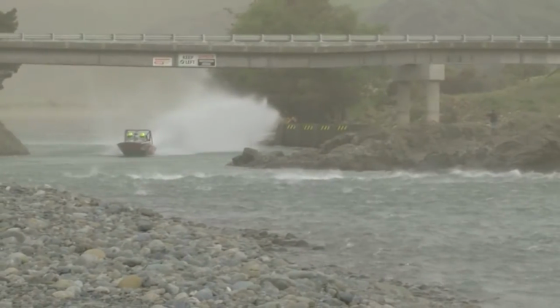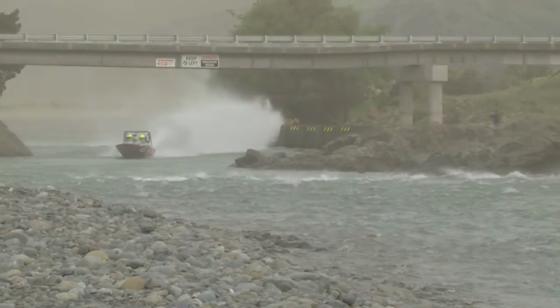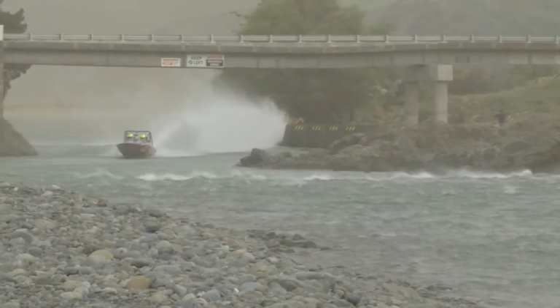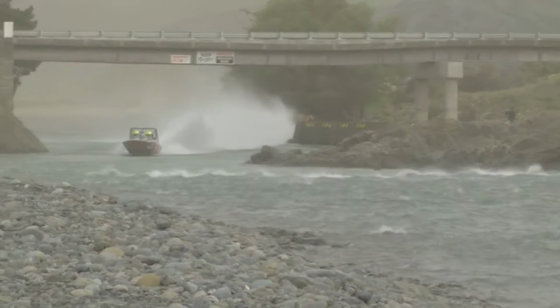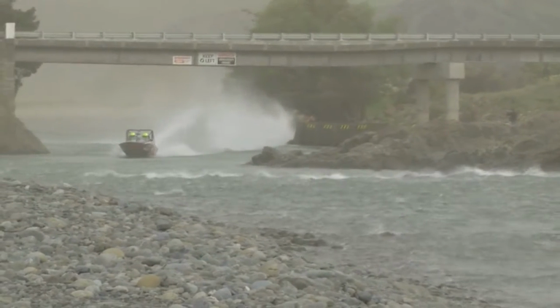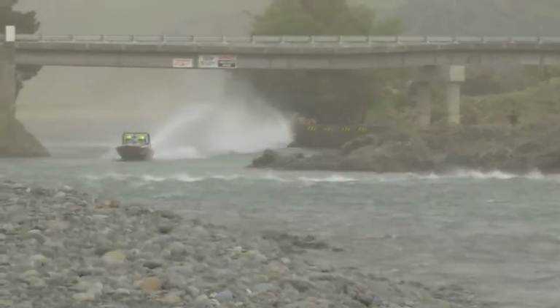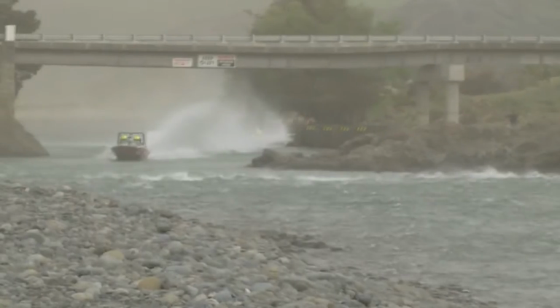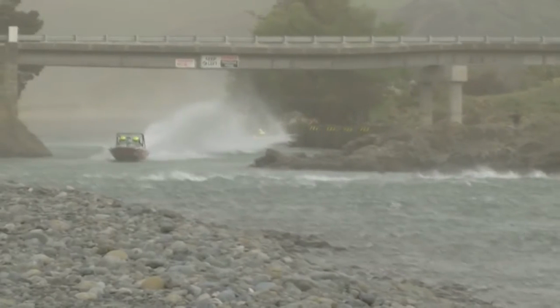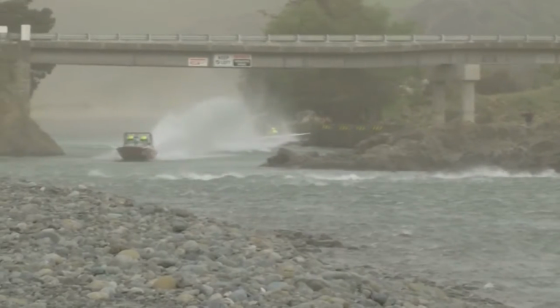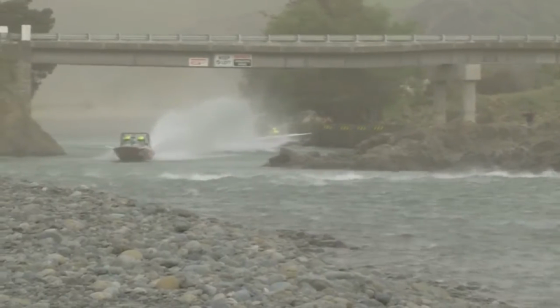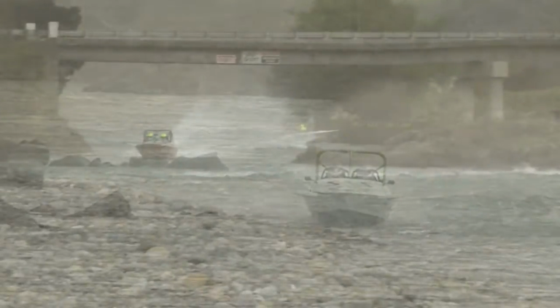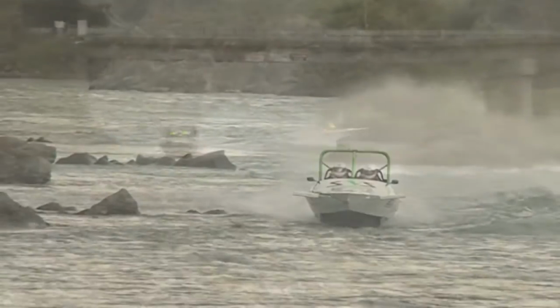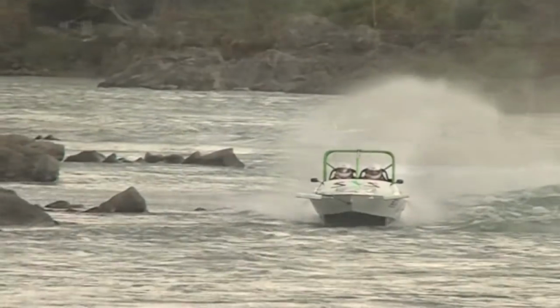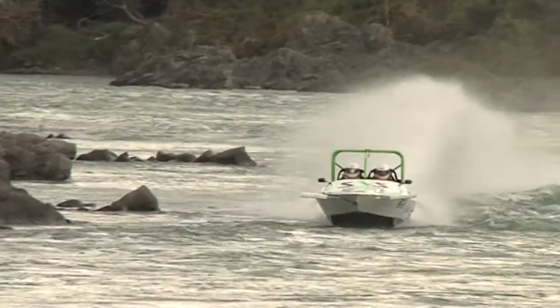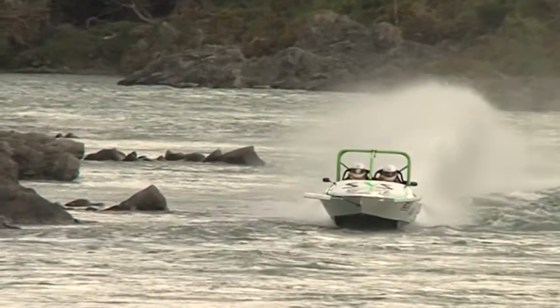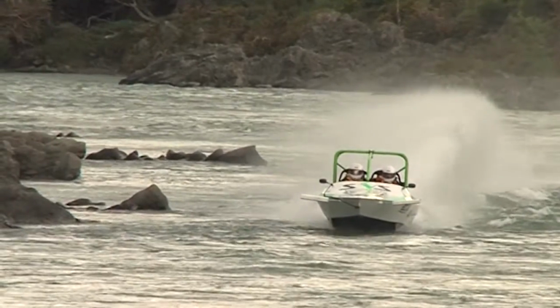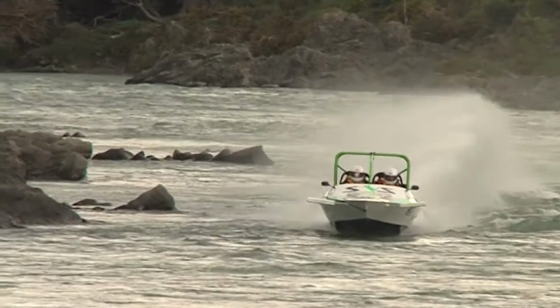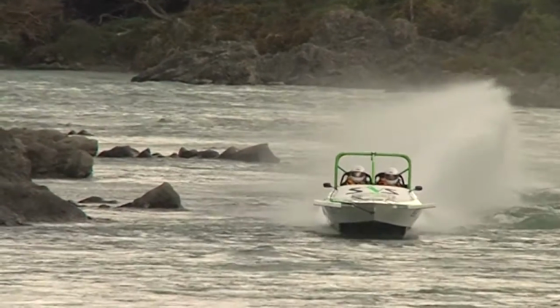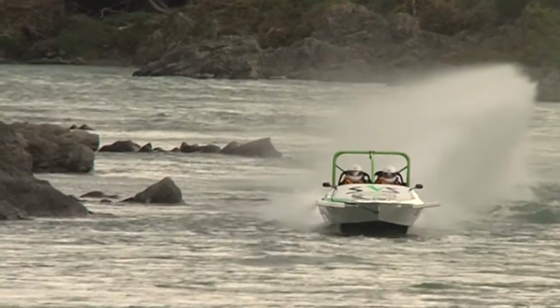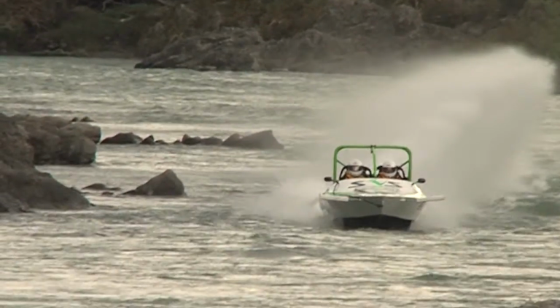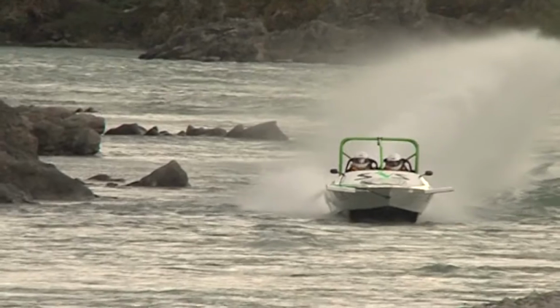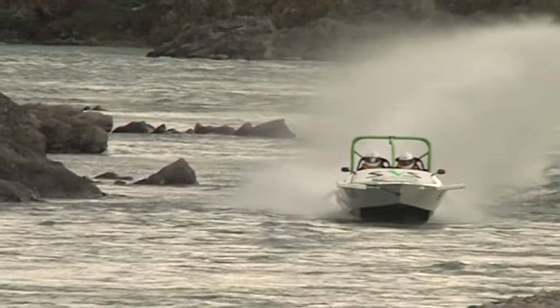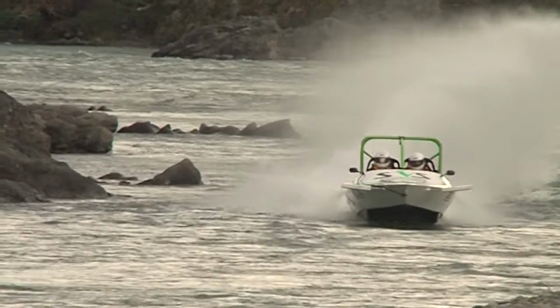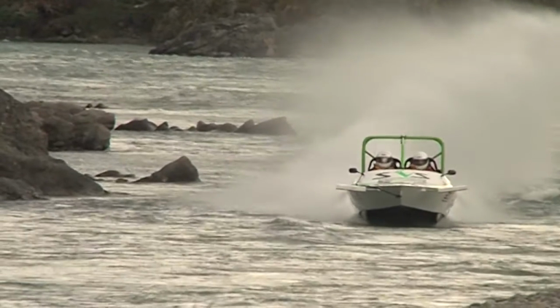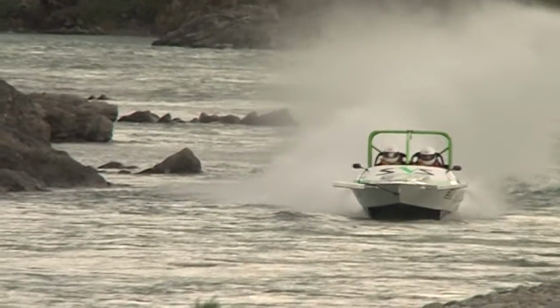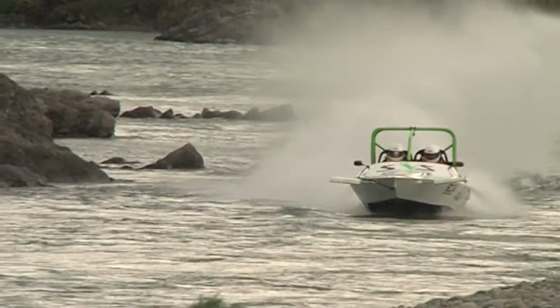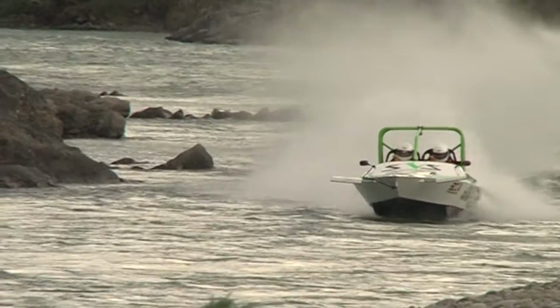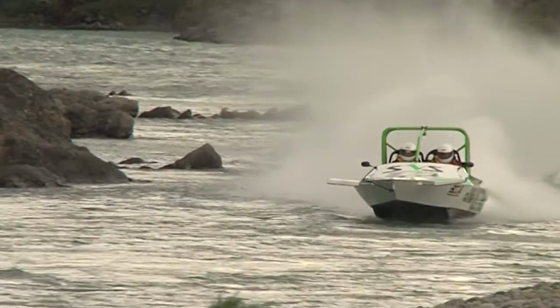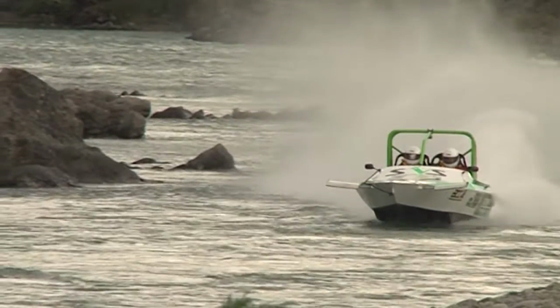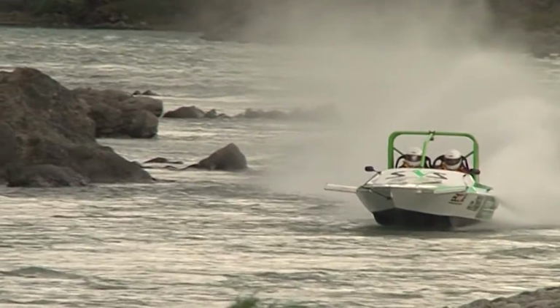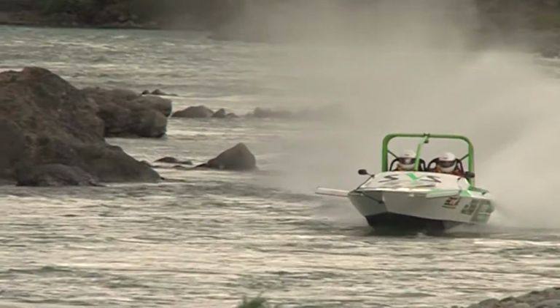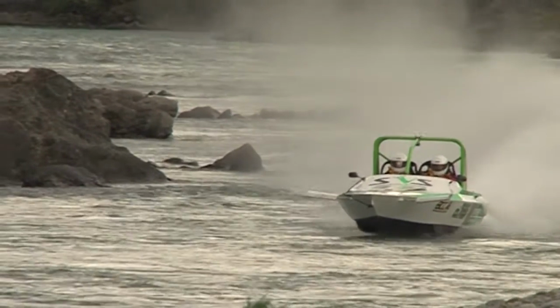The river will be starting to rise so it's going to be a real jet boat day today. It's a braided river again but the rocks are bigger — not like the Wymat where they're really fine shingle. These things, if you hit them, do a lot of damage to boats.